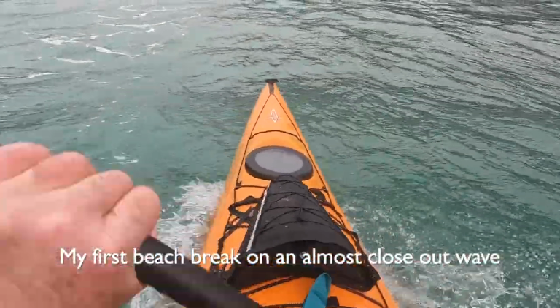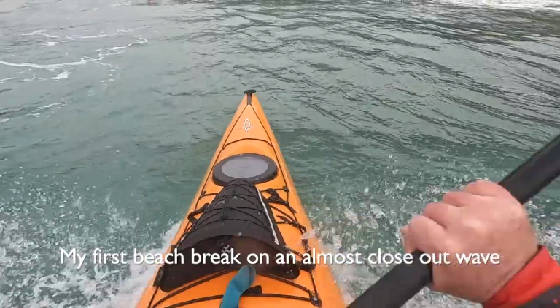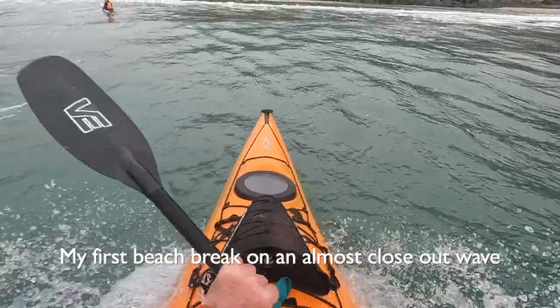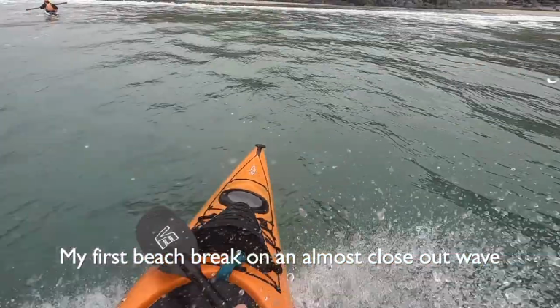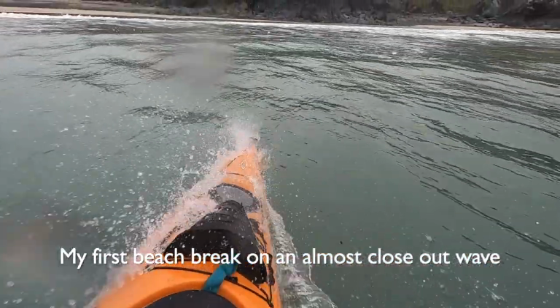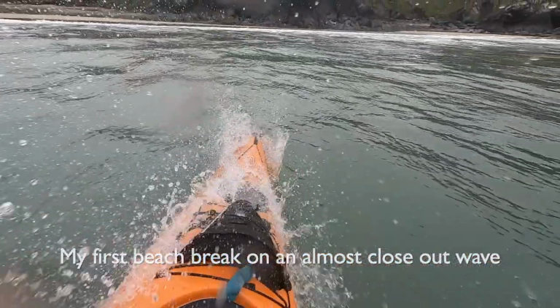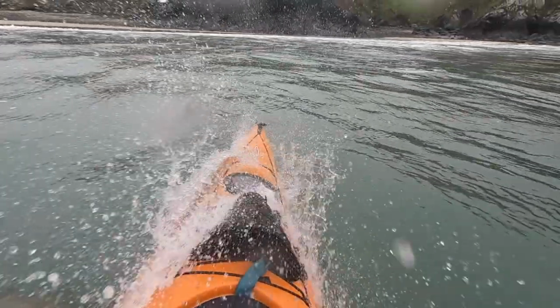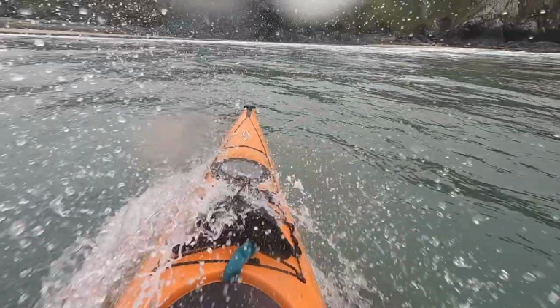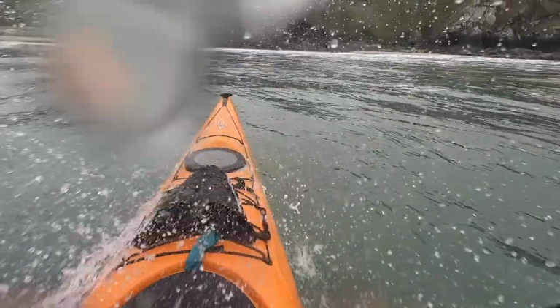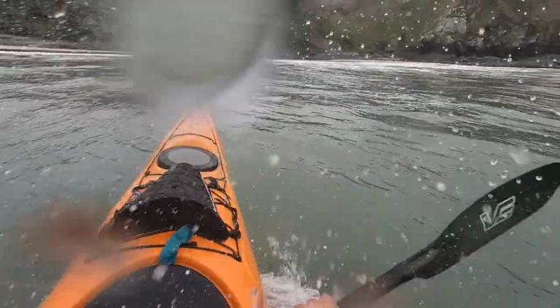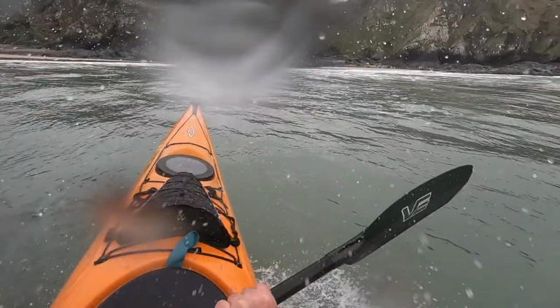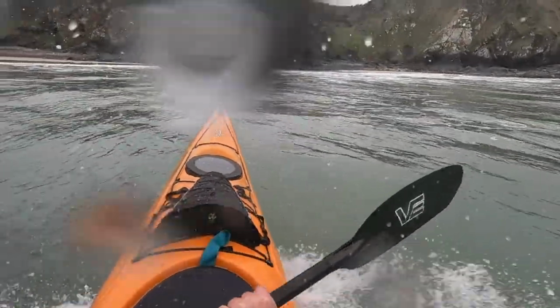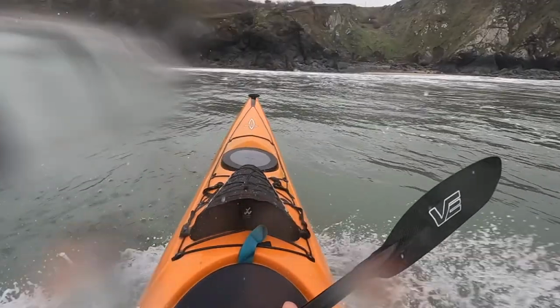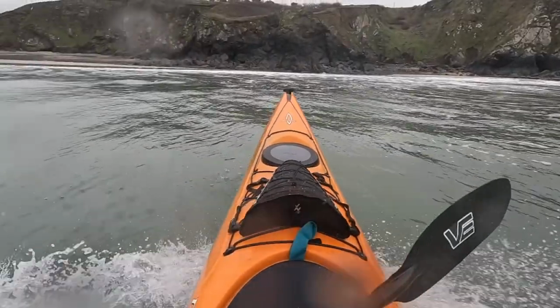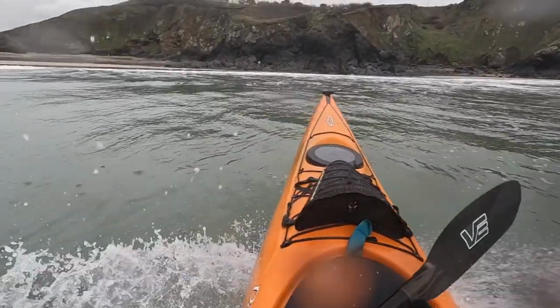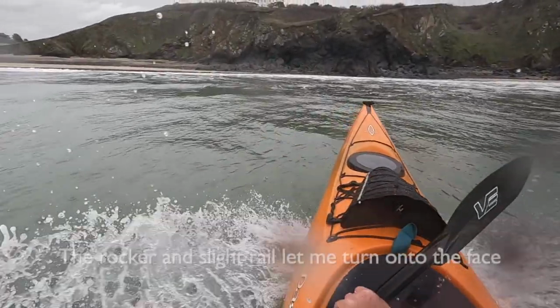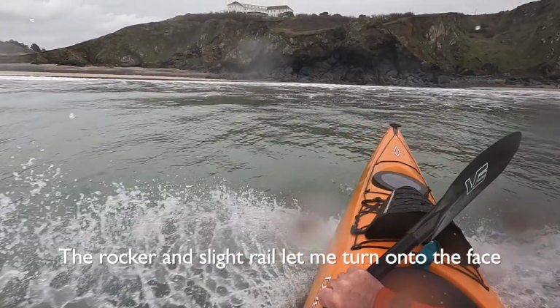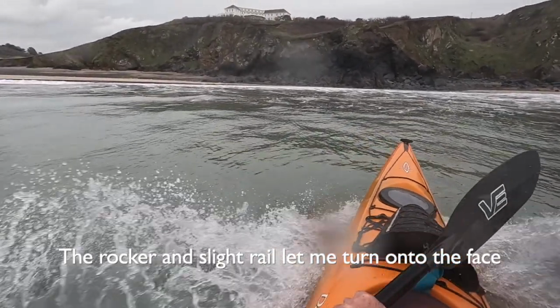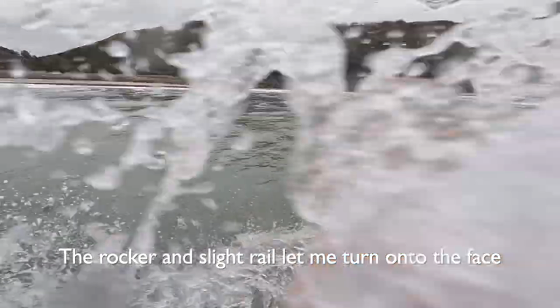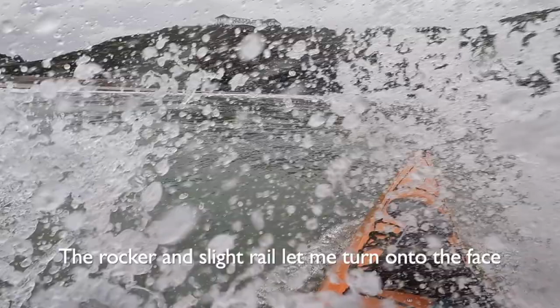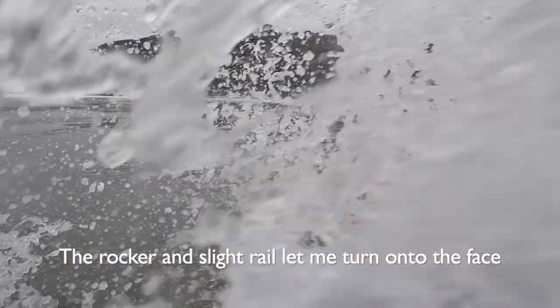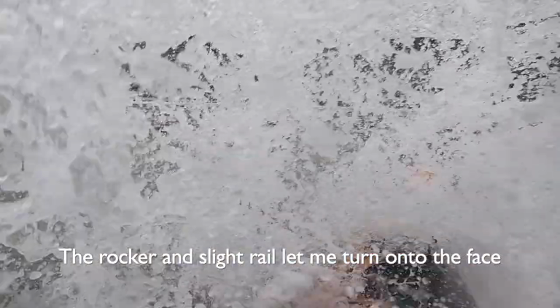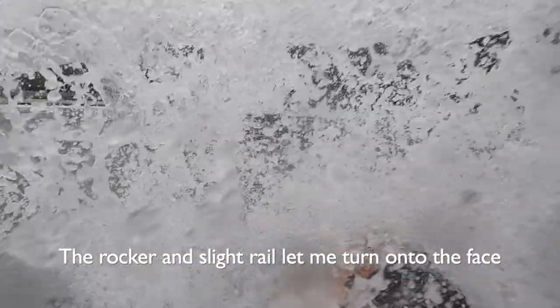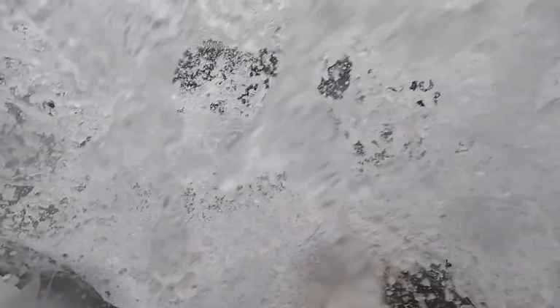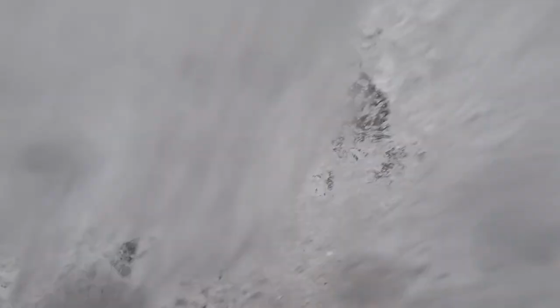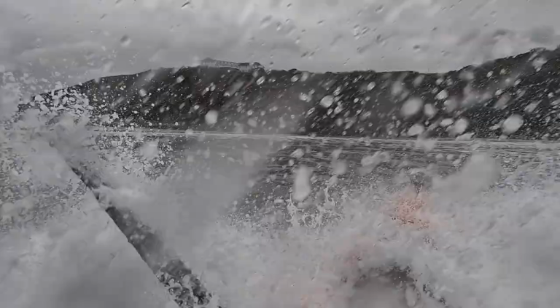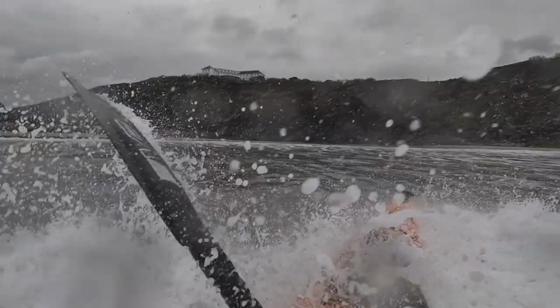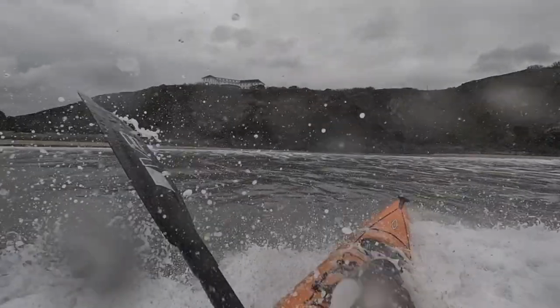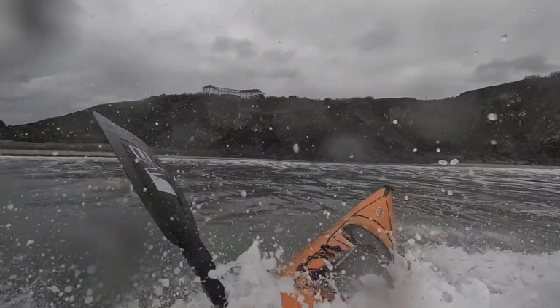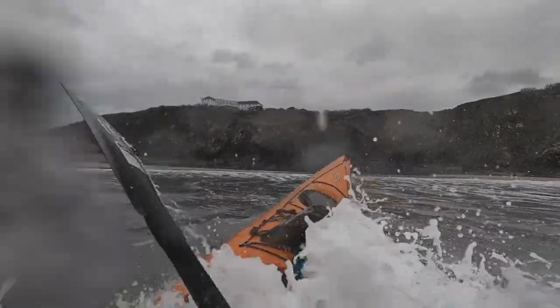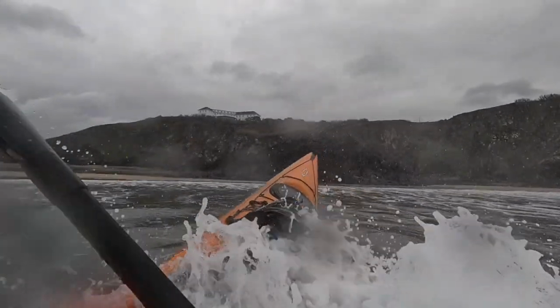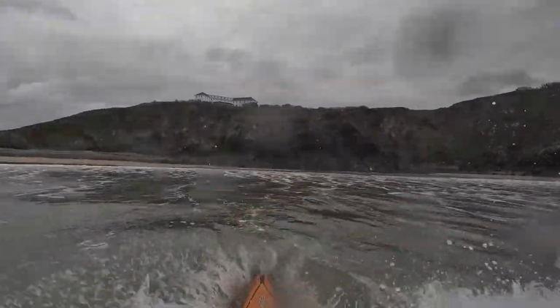First time on a beach boat. It's a very steep wave — I thought I'd just get pushed sideways but again the rail on the hull just helps me turn around there and hold my line. A little bit of a brace on the bow and away we go.